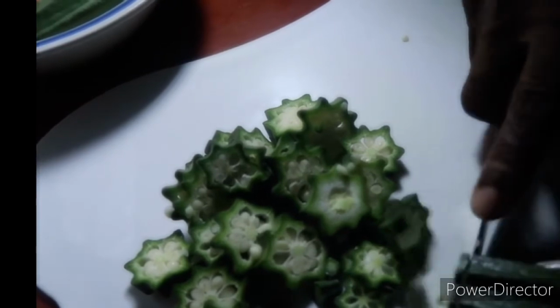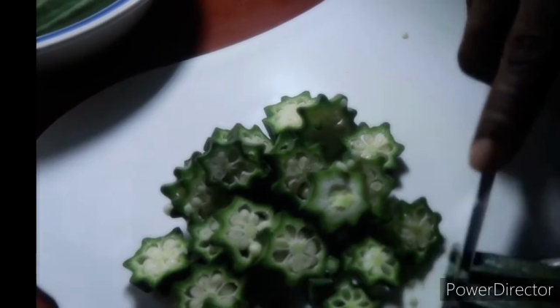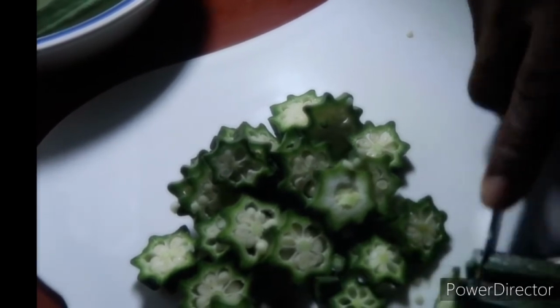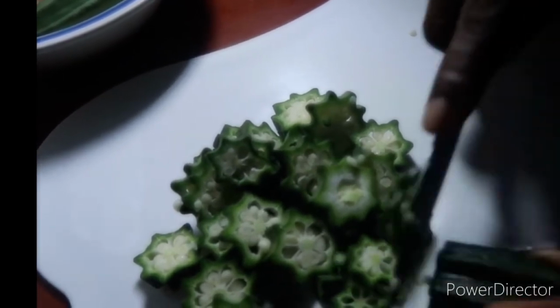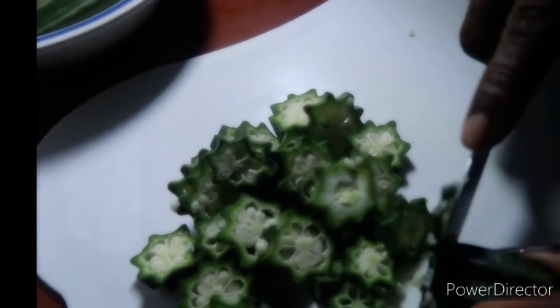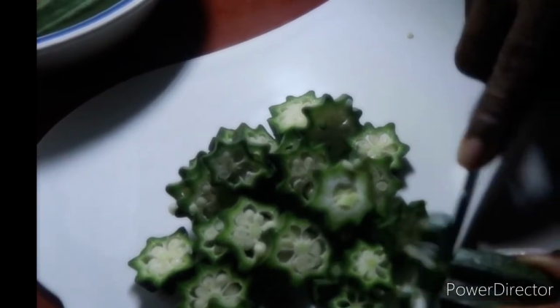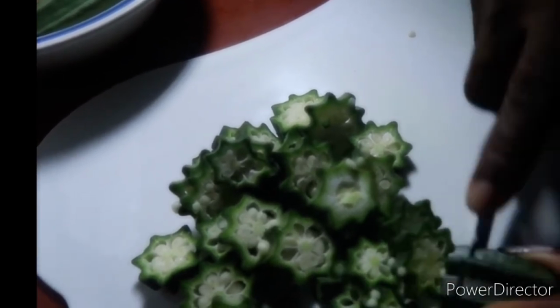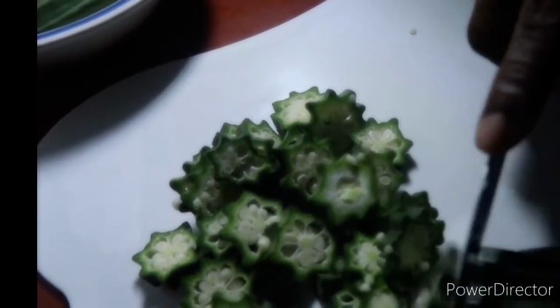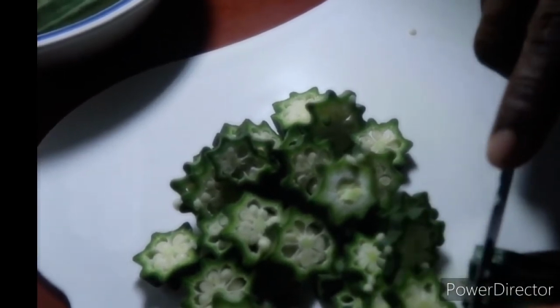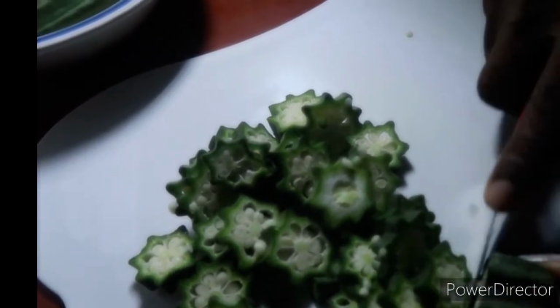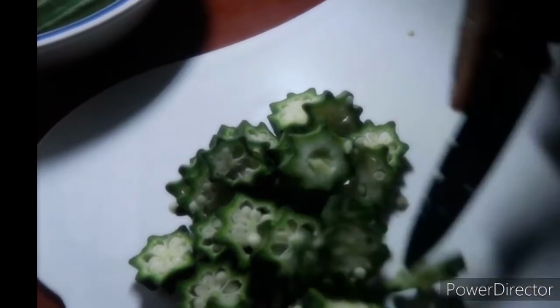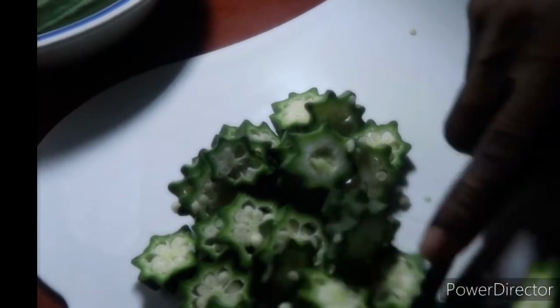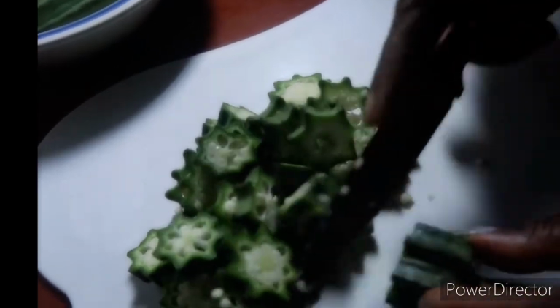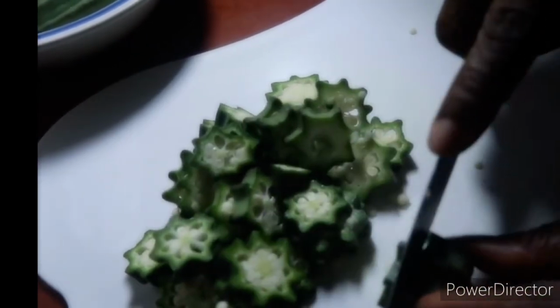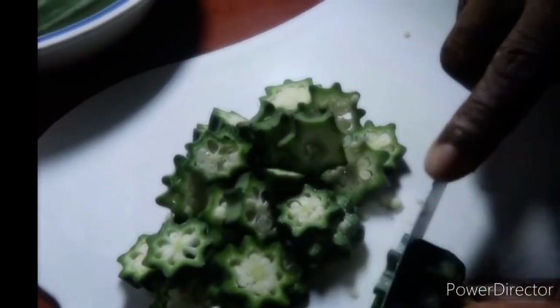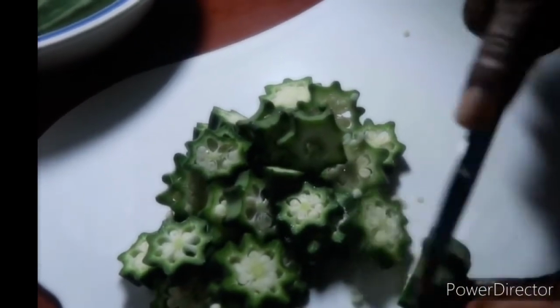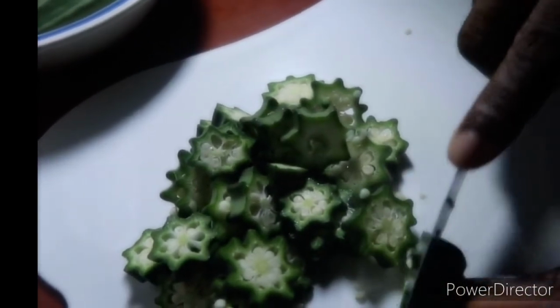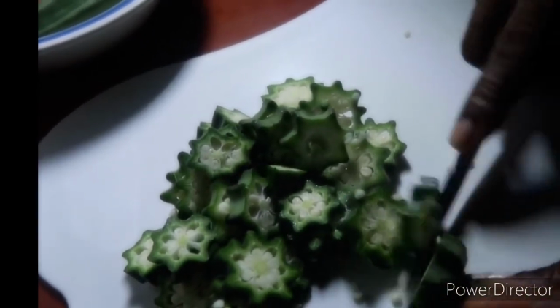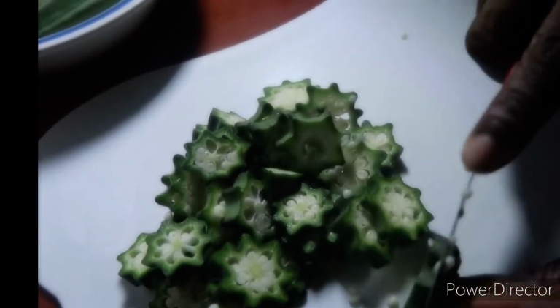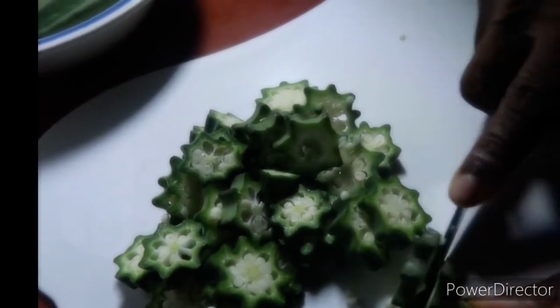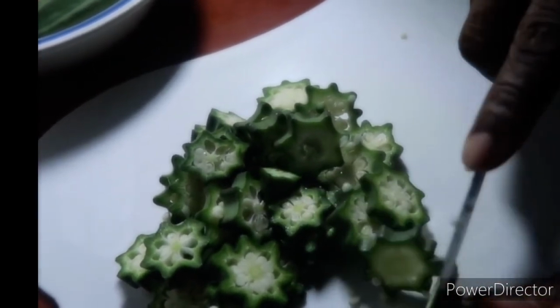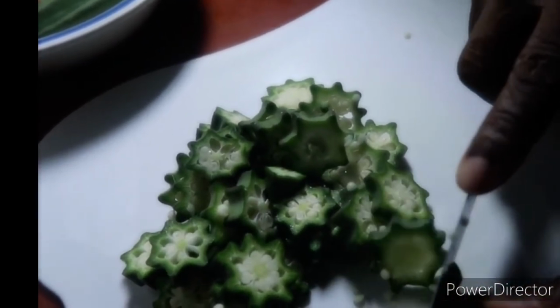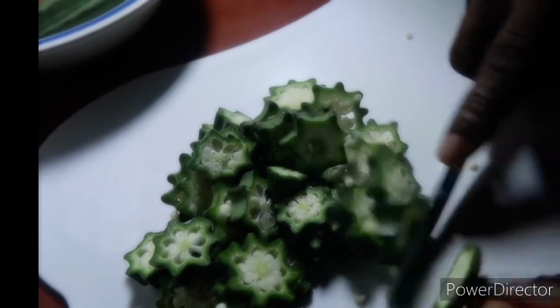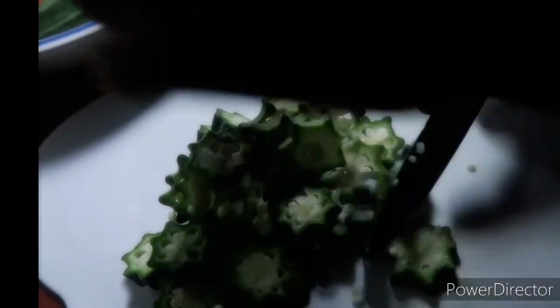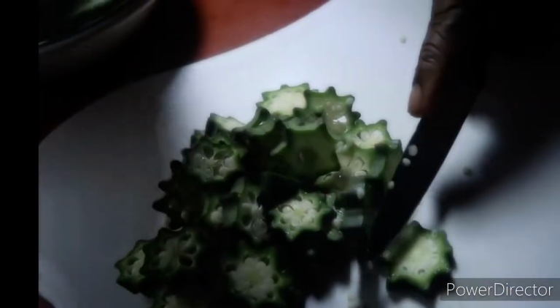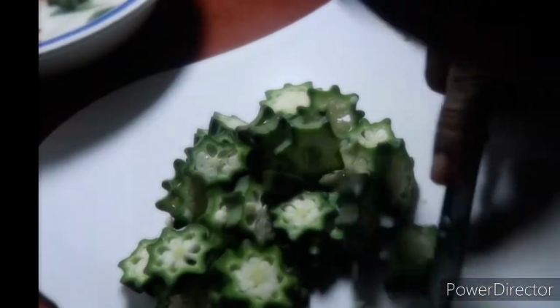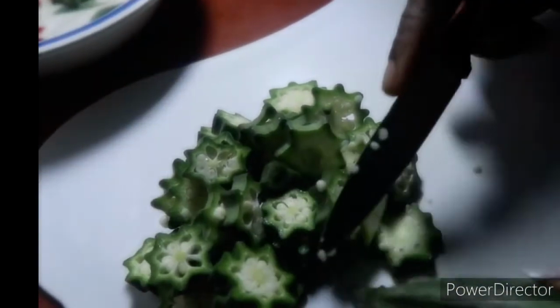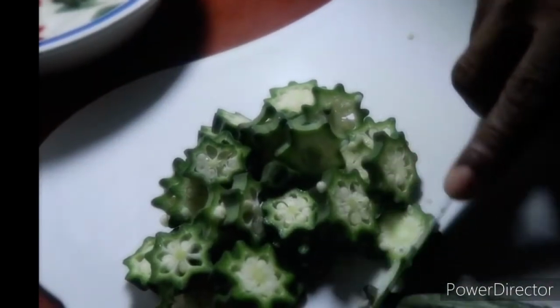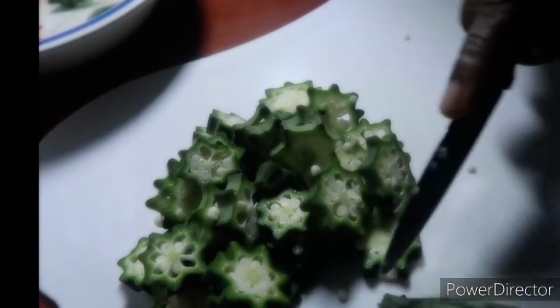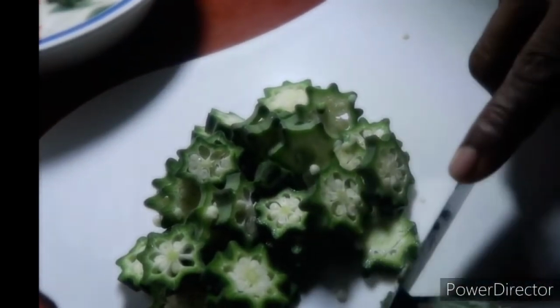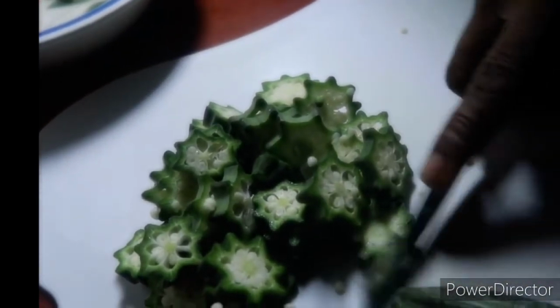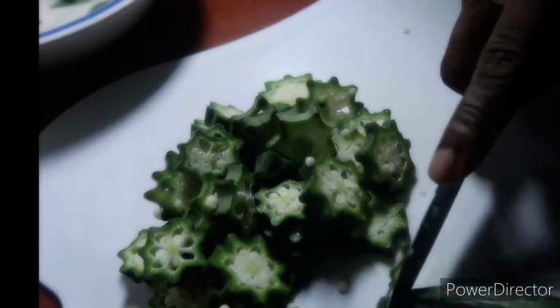Number three: okra helps you to reduce blood sugar level. If you have diabetes, okra water will help you to reduce your blood sugar level. If you are taking it every day, your blood sugar is going to drop.